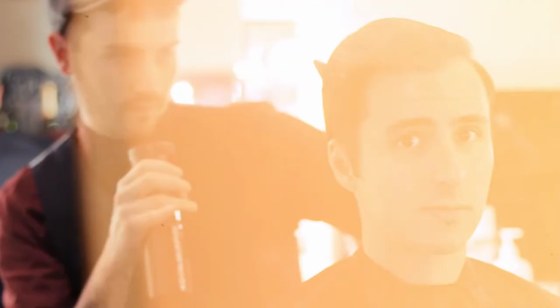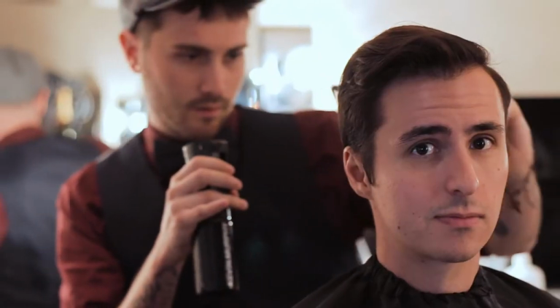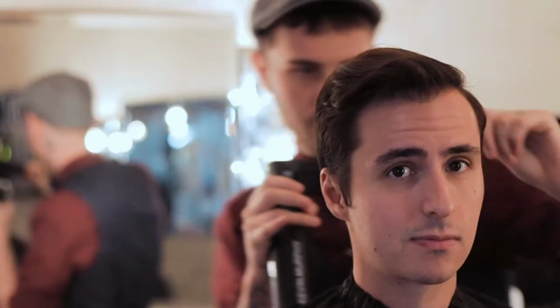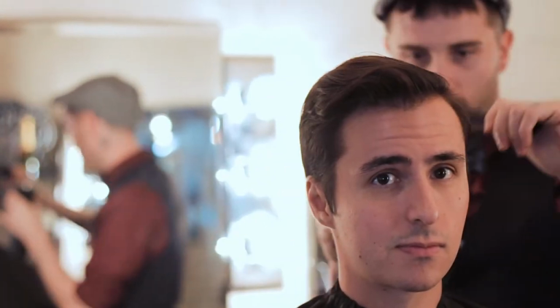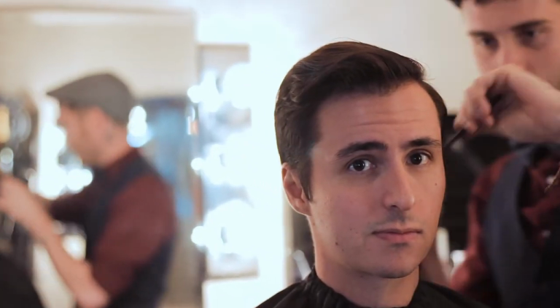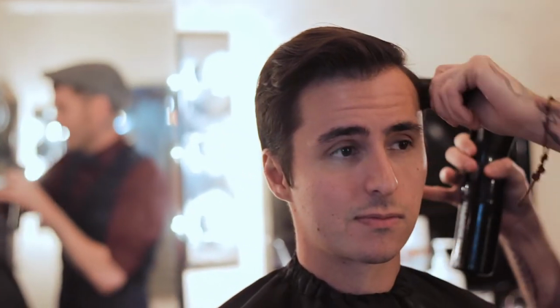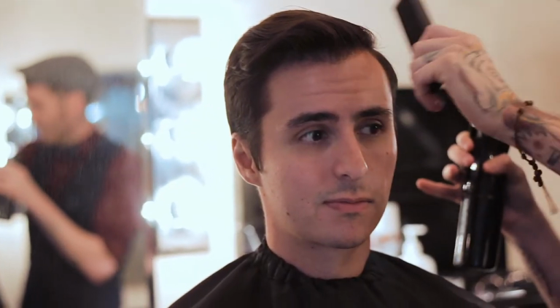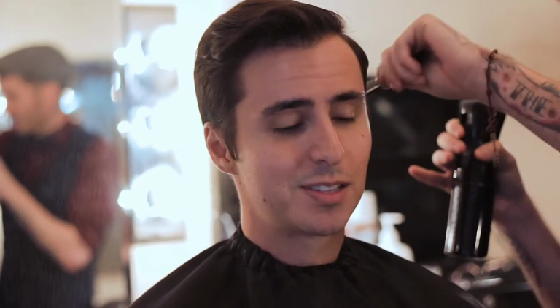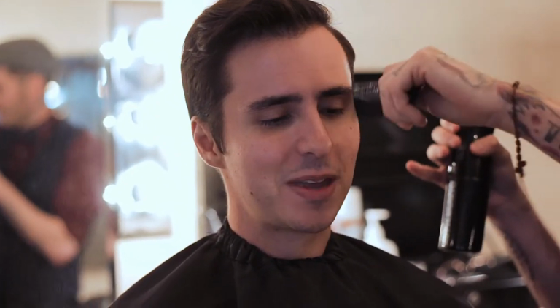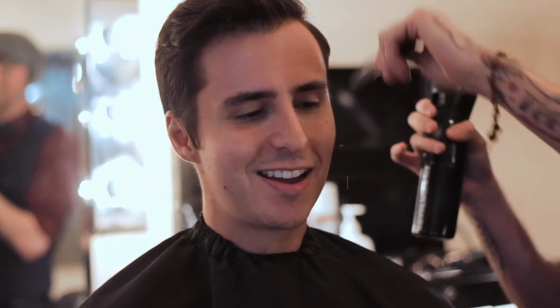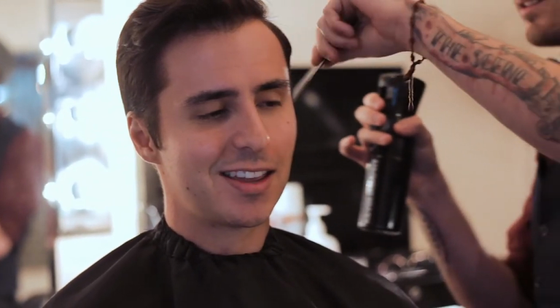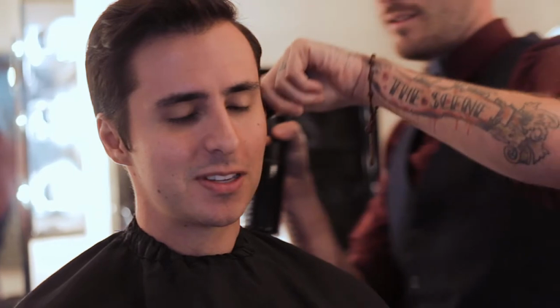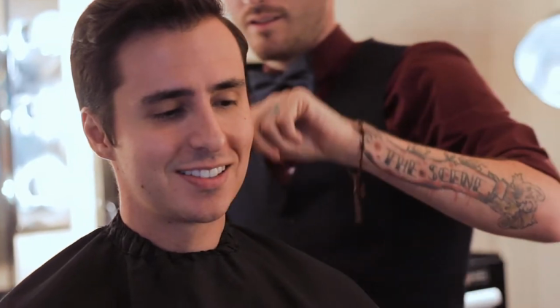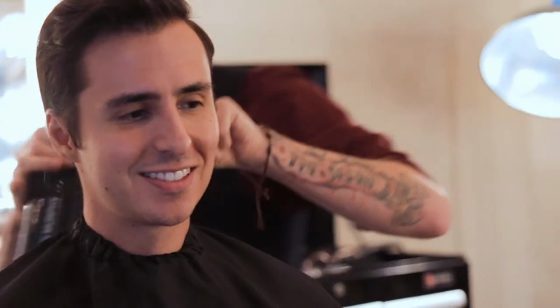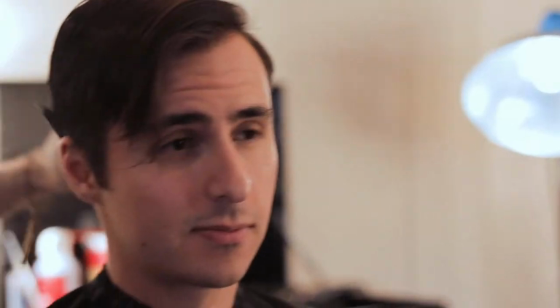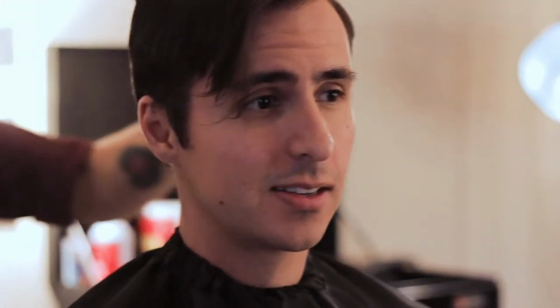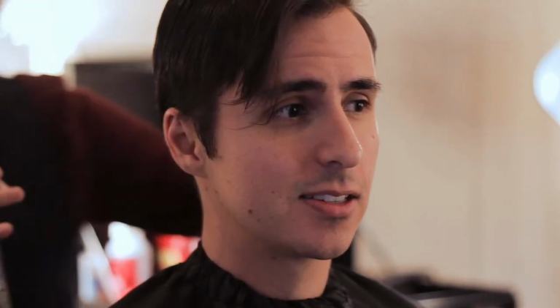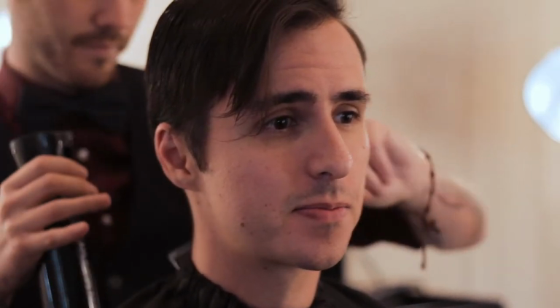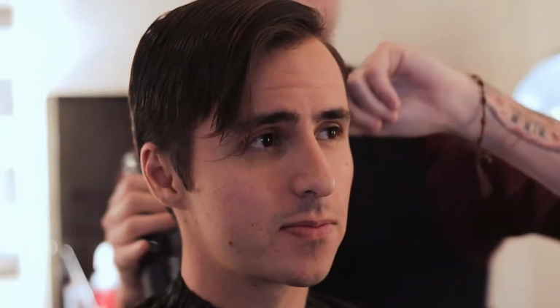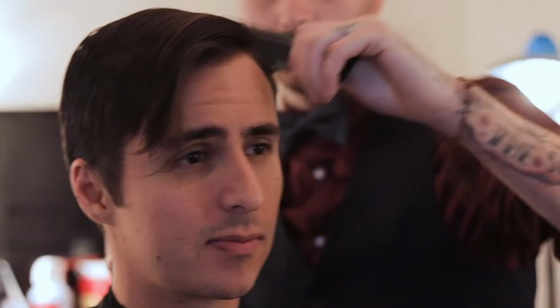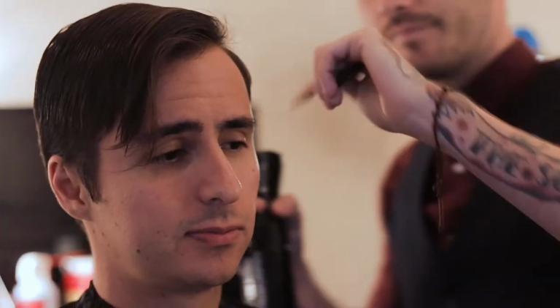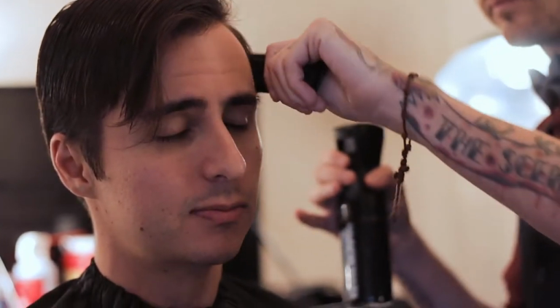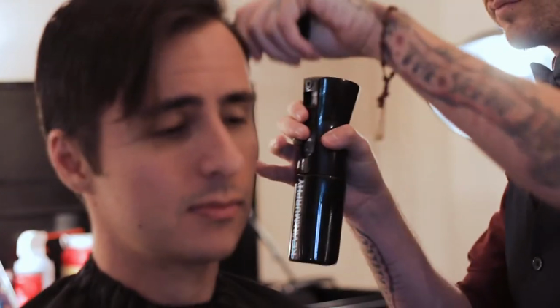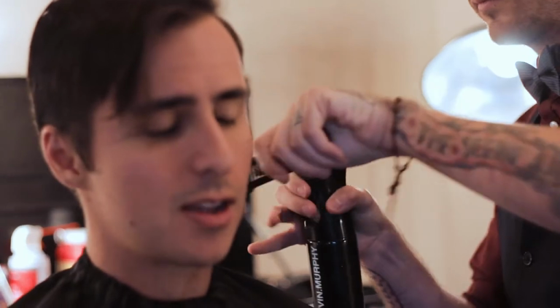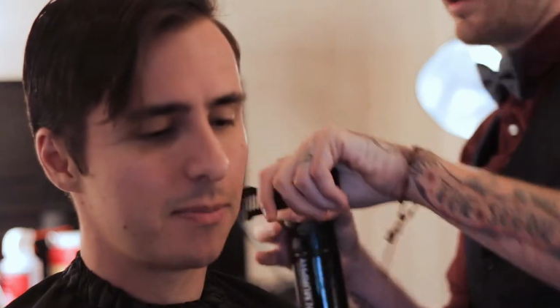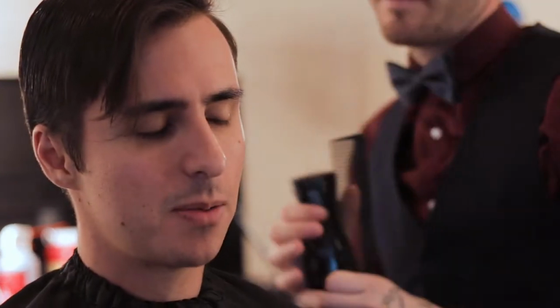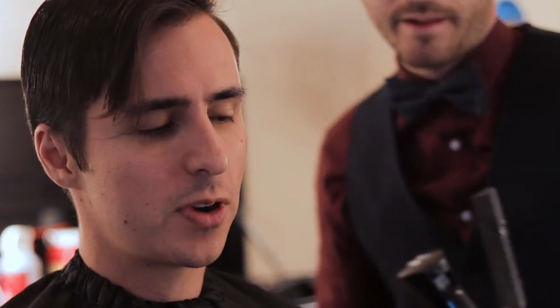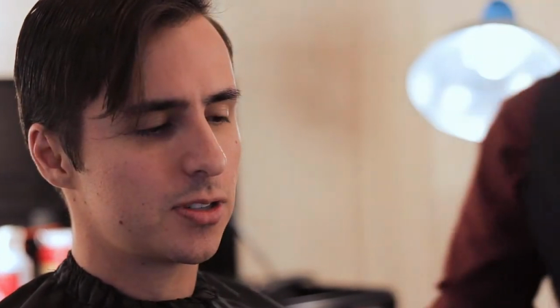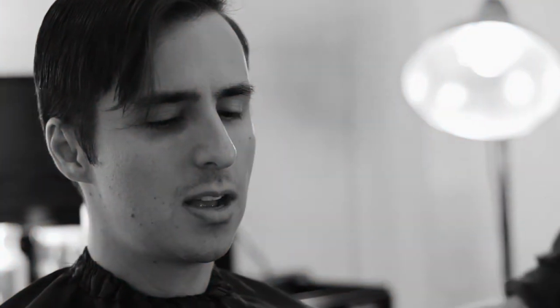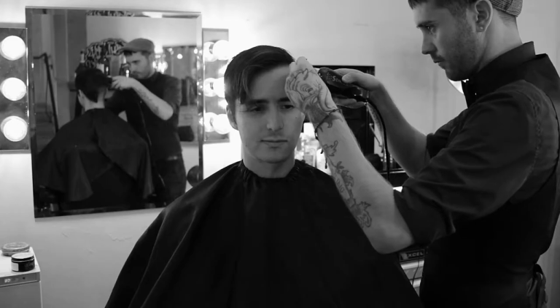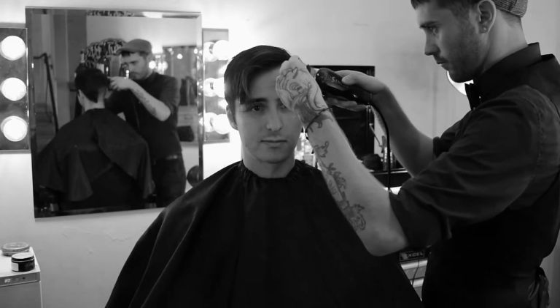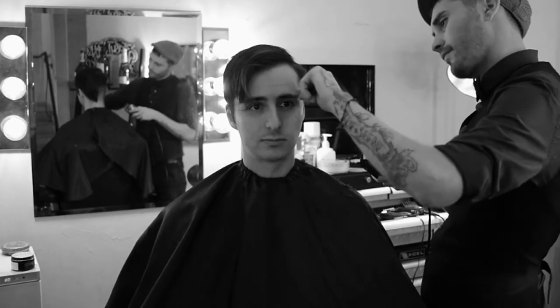Hey guys, welcome back to the channel. My name is Kelvin Krupiak and today we're going to be breaking down the gentleman's cut. First things first, I want to give a huge thank you to my friend Josh for allowing me to film. You'll find a link in the description to his Instagram if you want to connect with him — the guy does an amazing job.